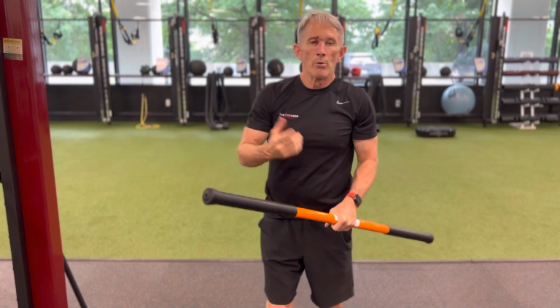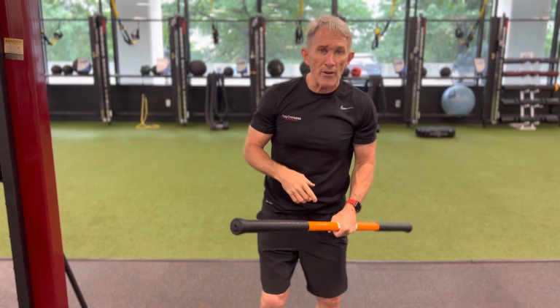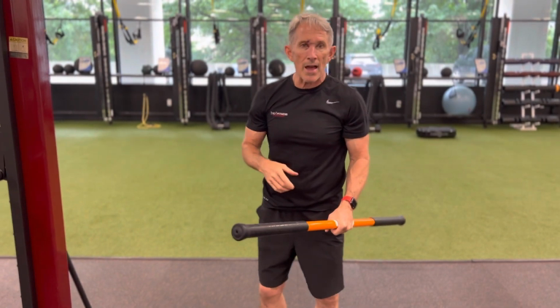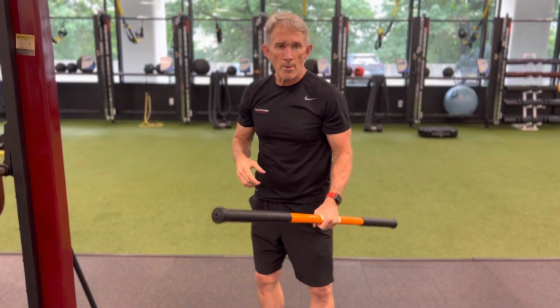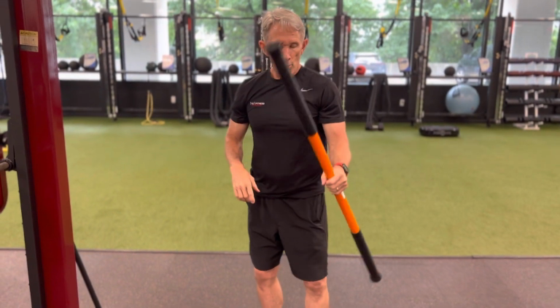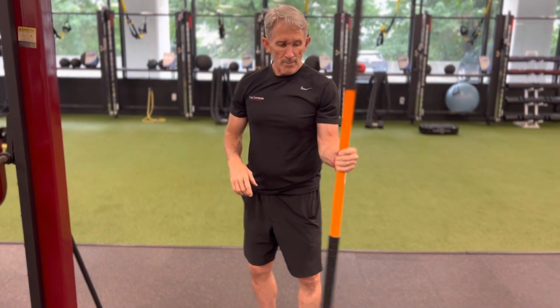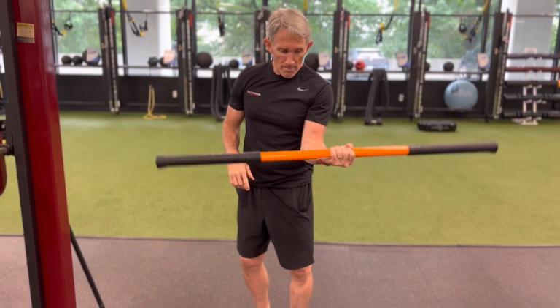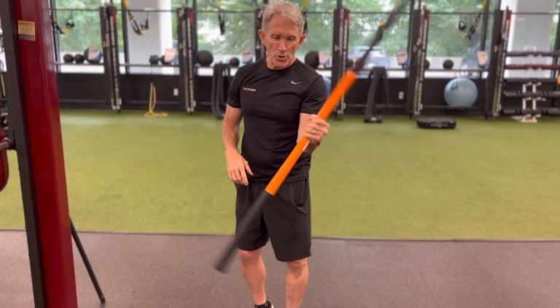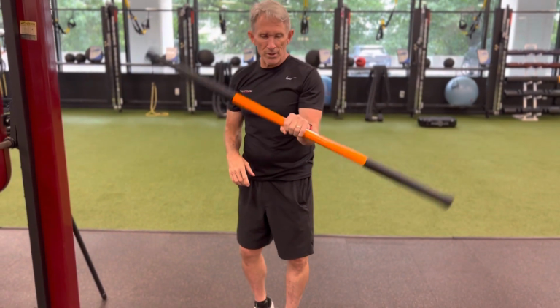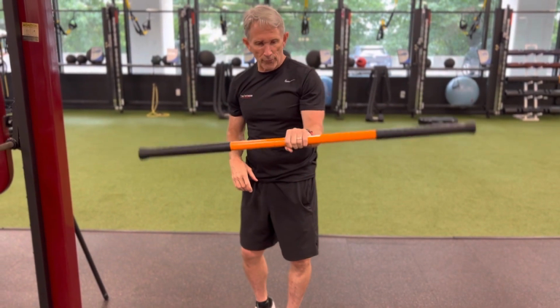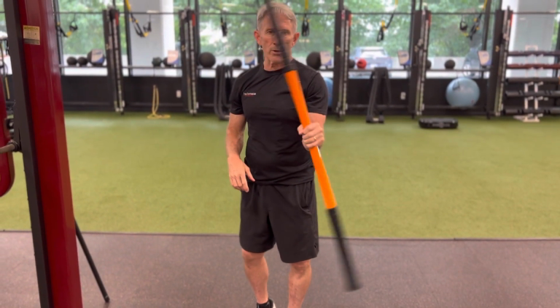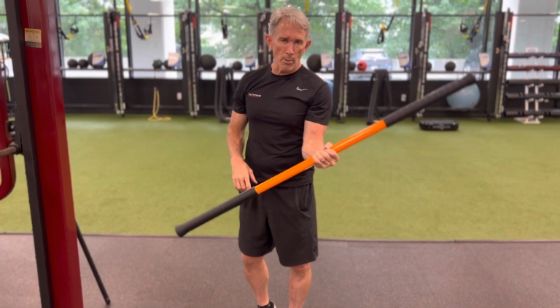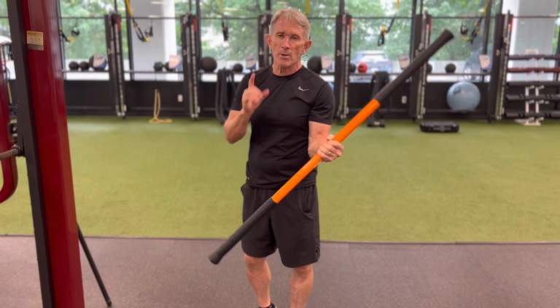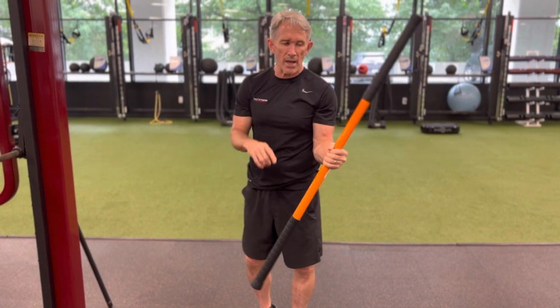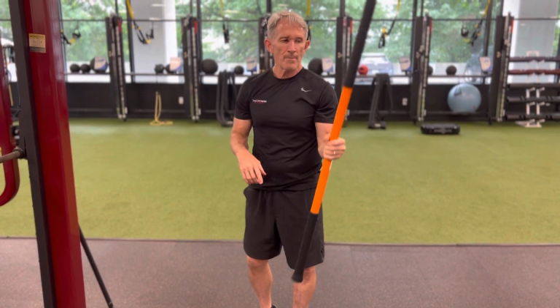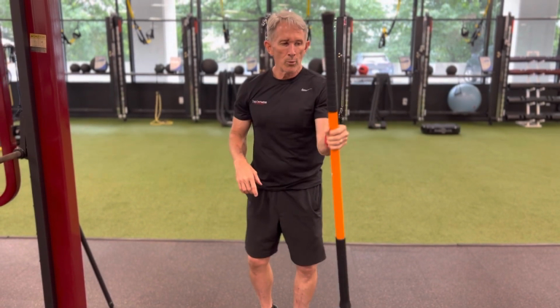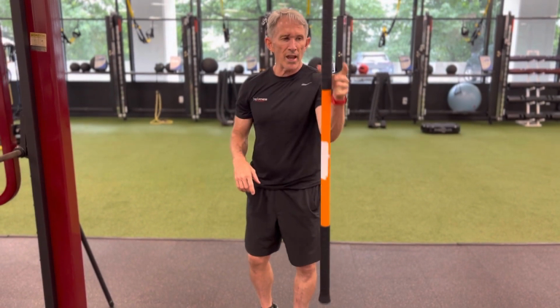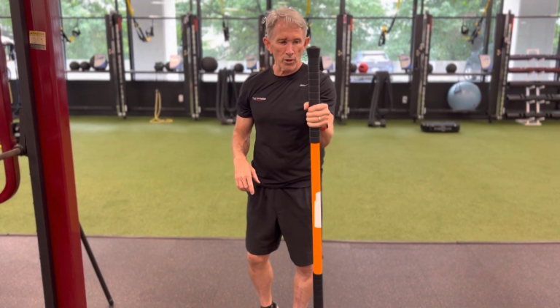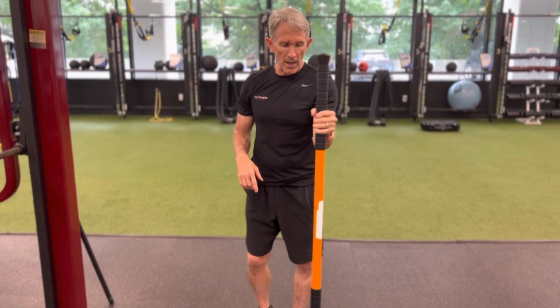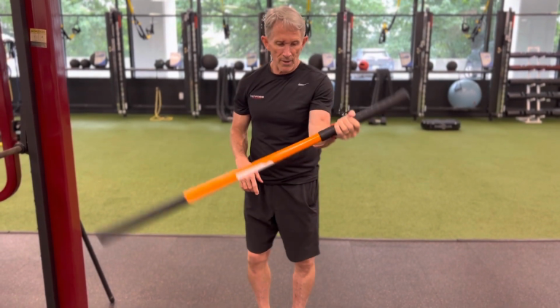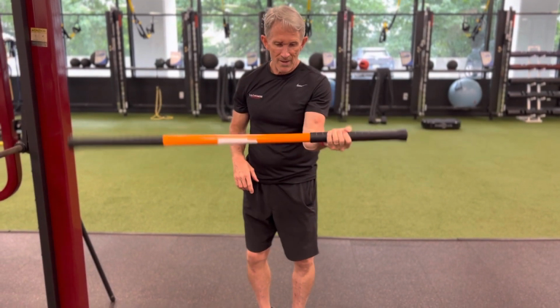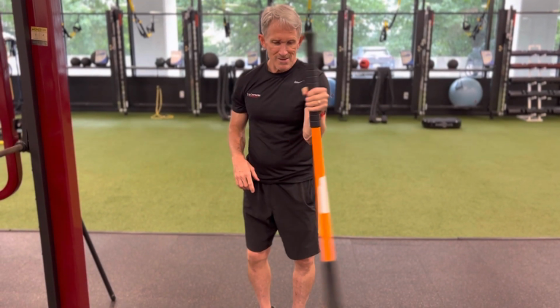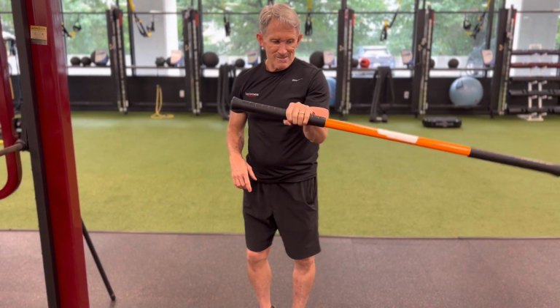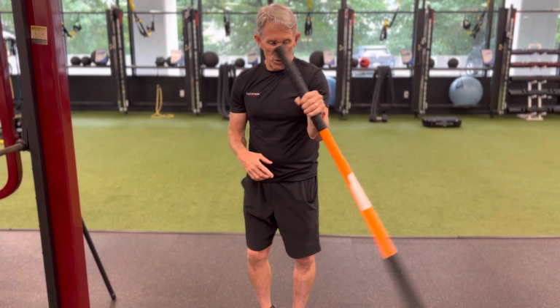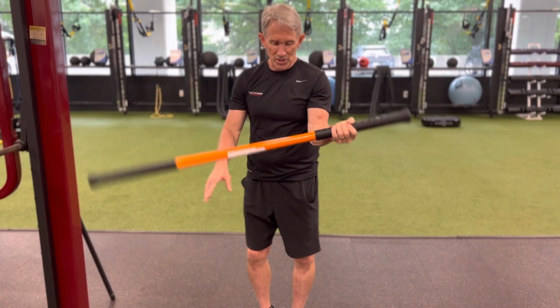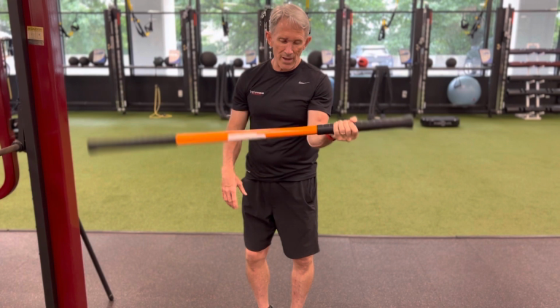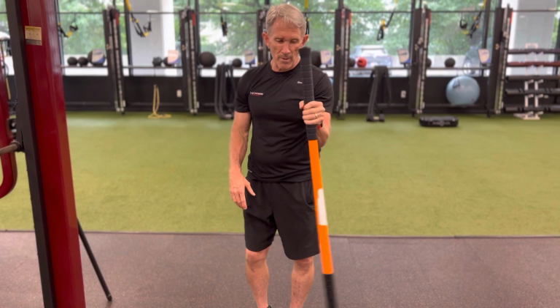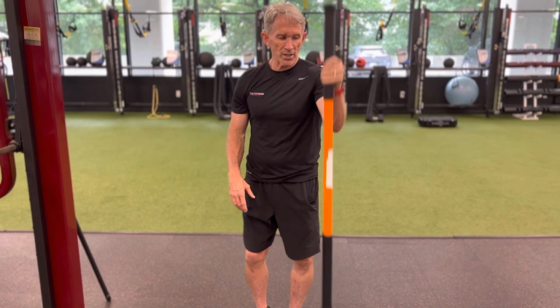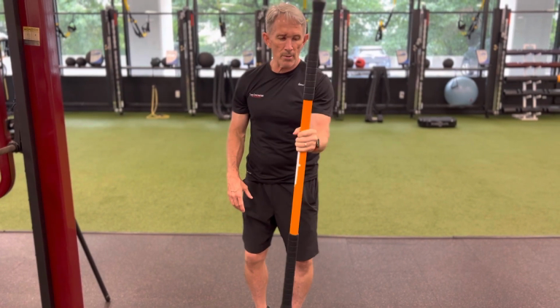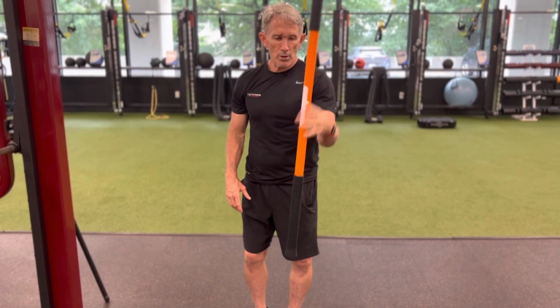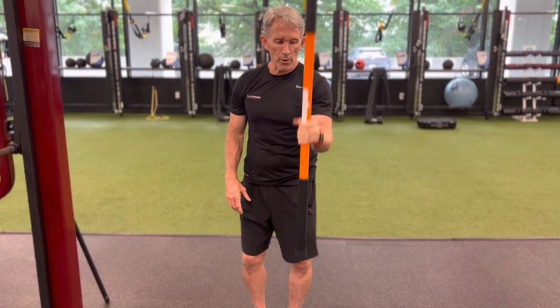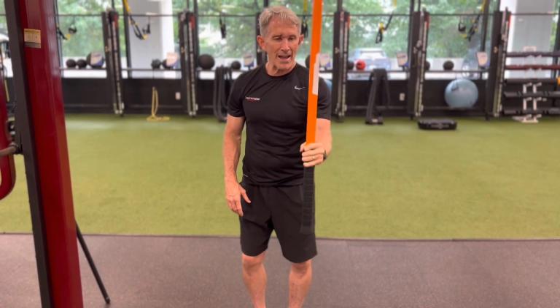We want to follow that up with some motion — a little more free, a little more momentum, but be safe. We could change the stick length rather by adjusting the grip, and go through a little catching.